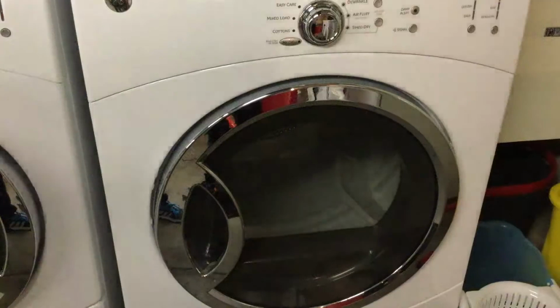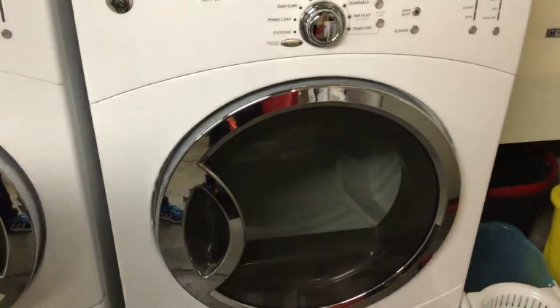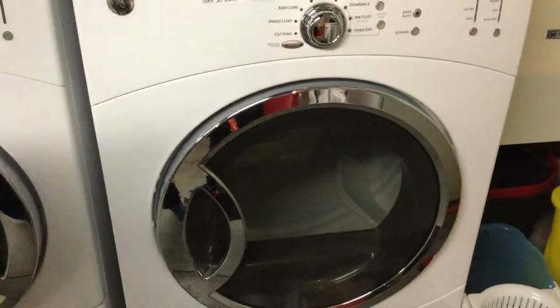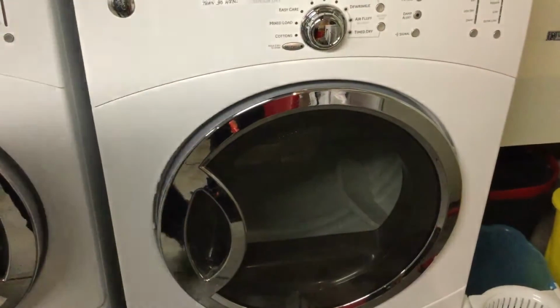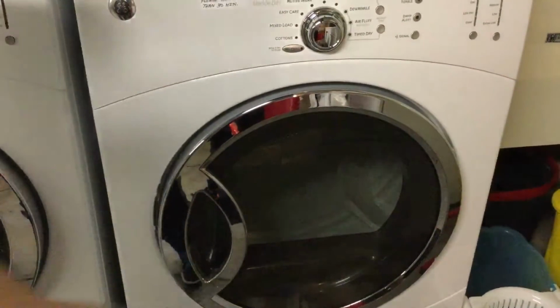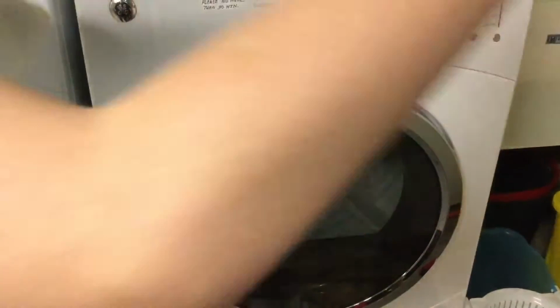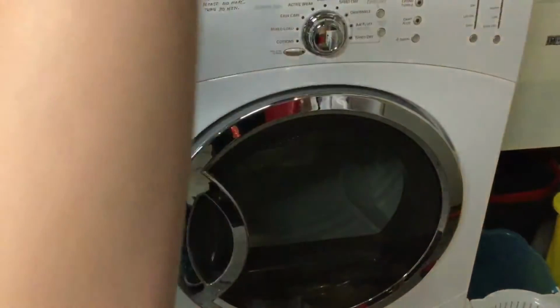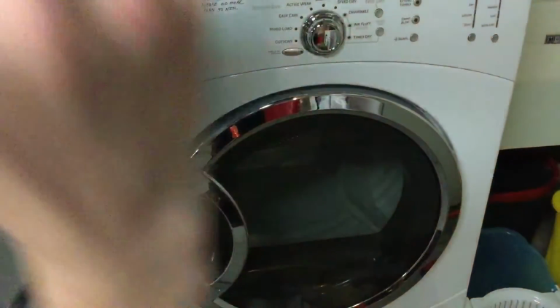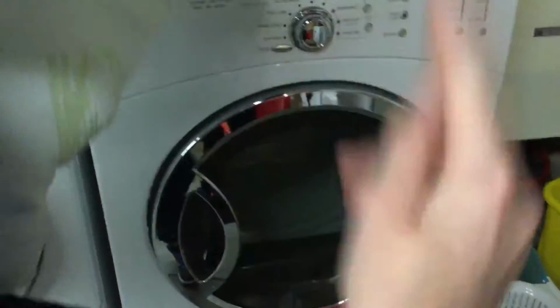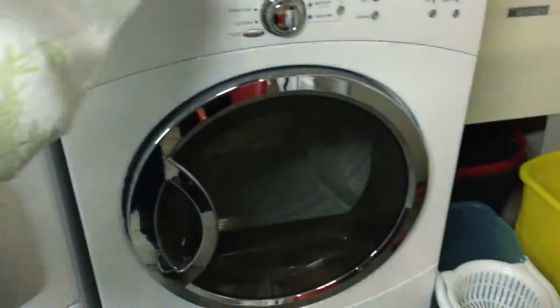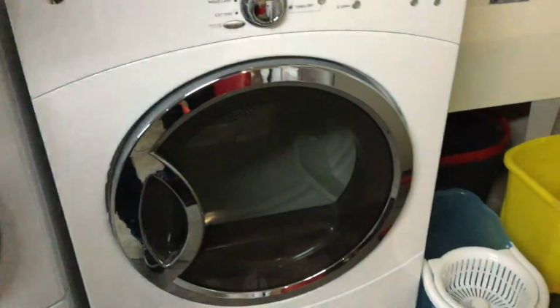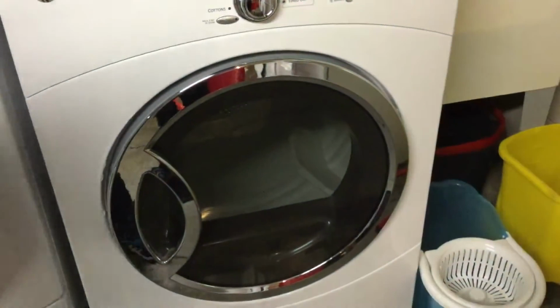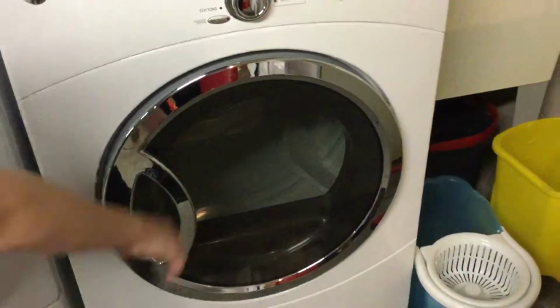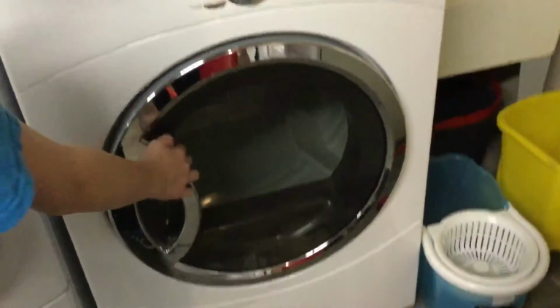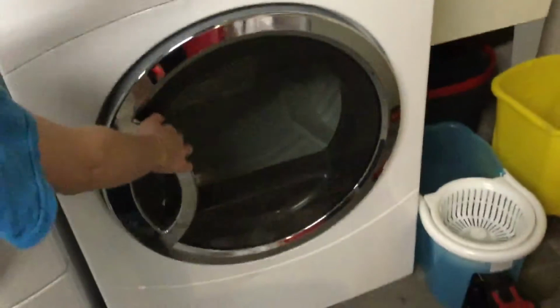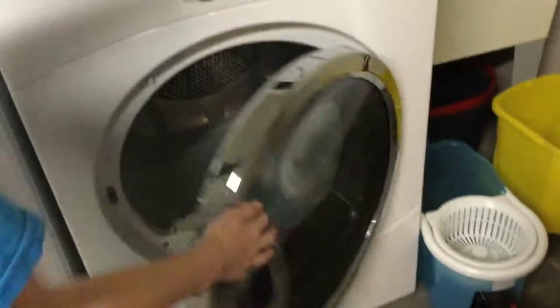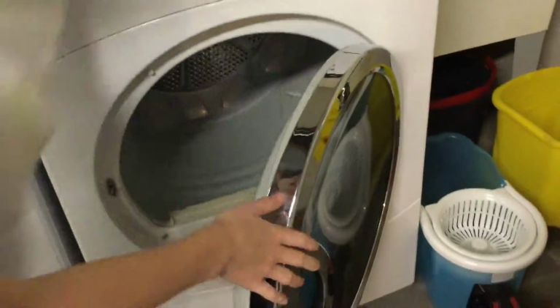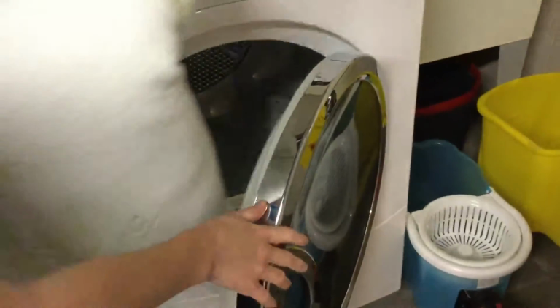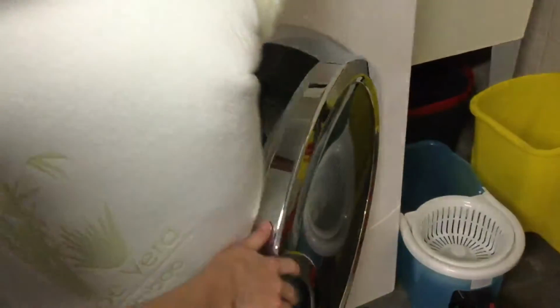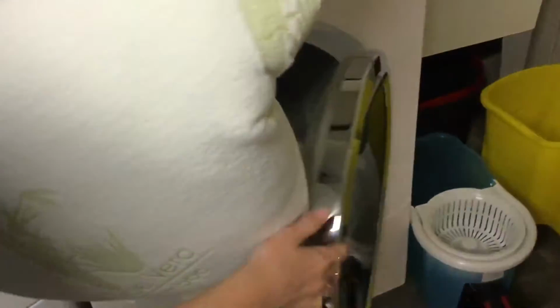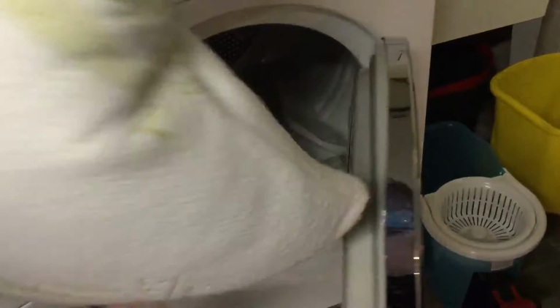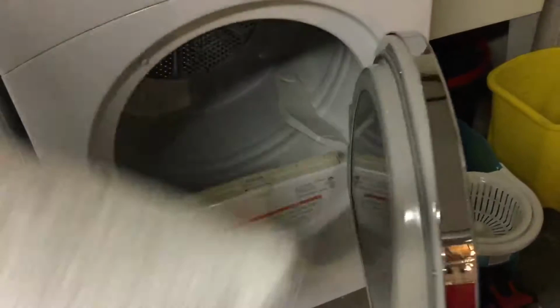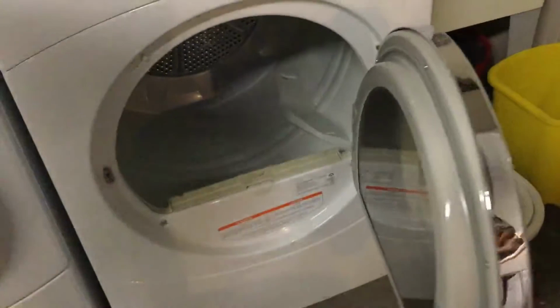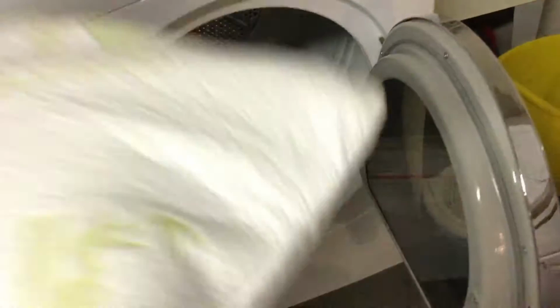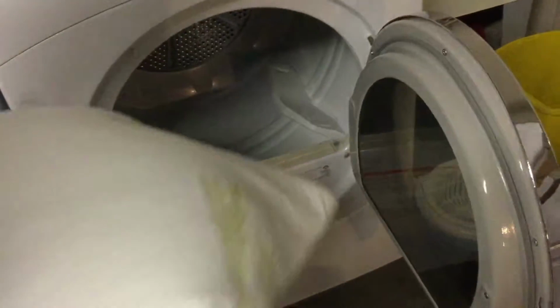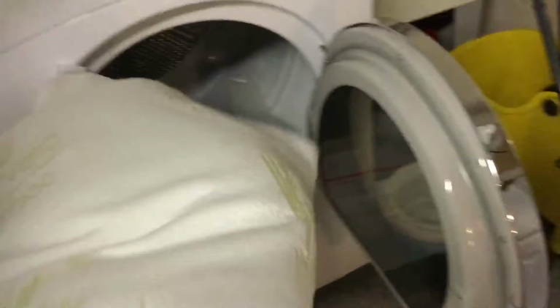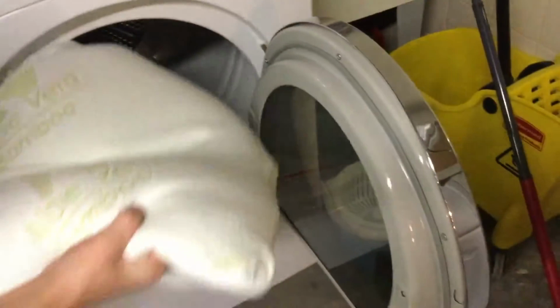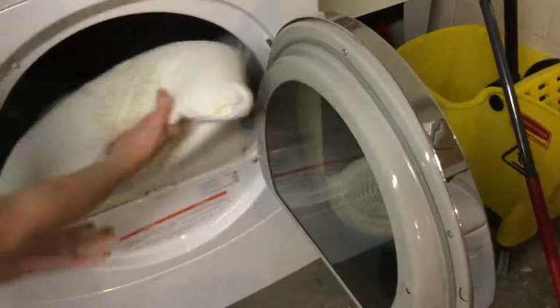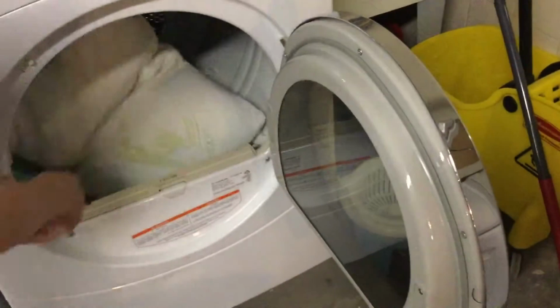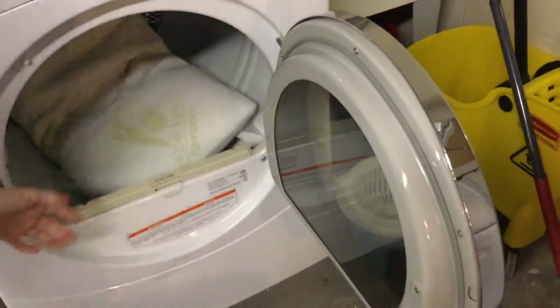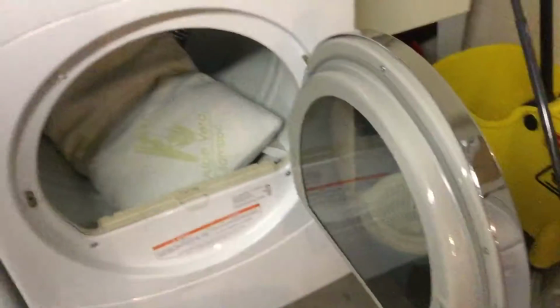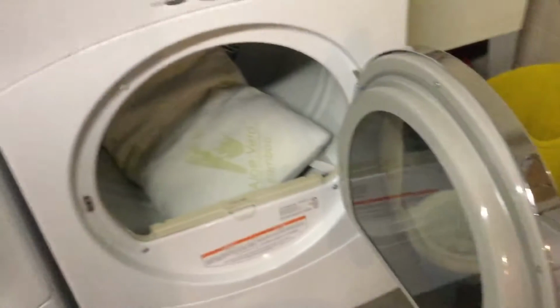Hey guys! So, part two. It's the second one. So here's the pillow. We have to put it in for a couple of minutes.